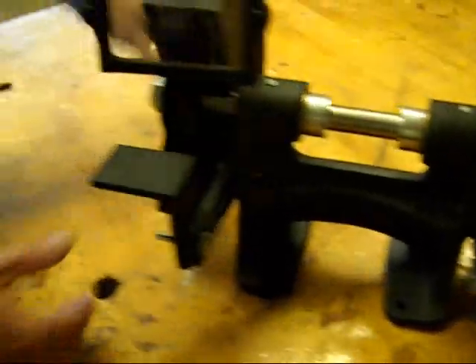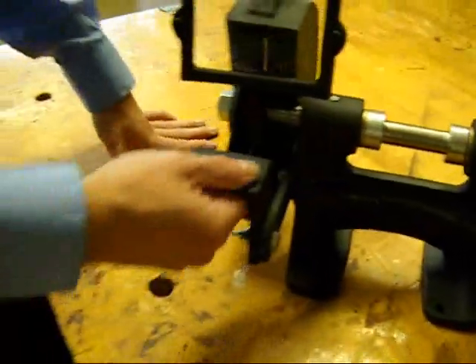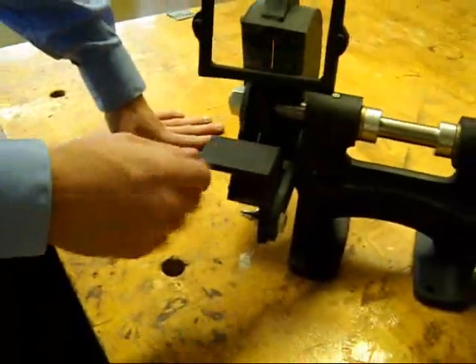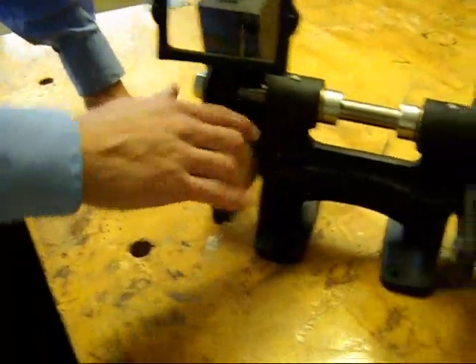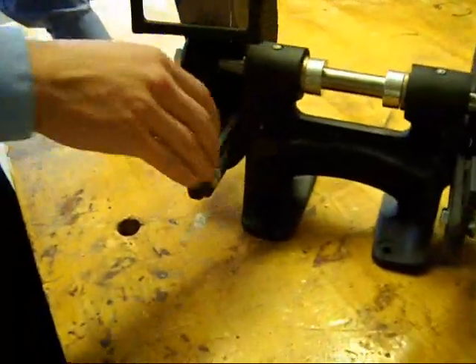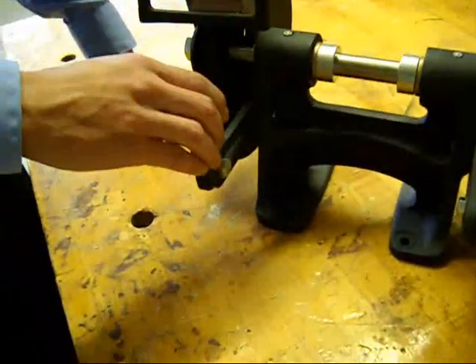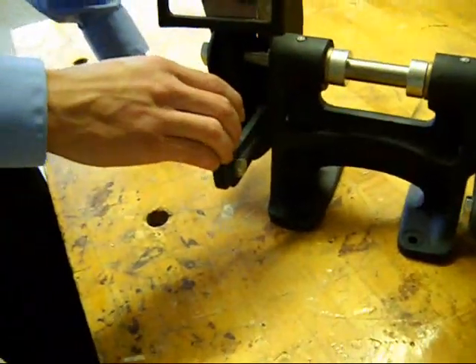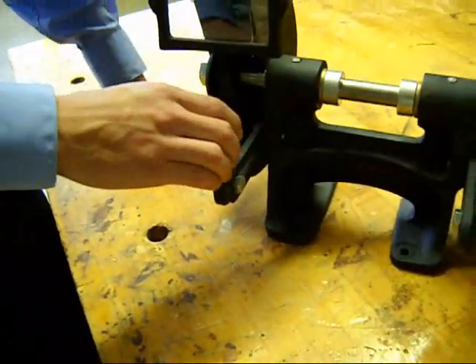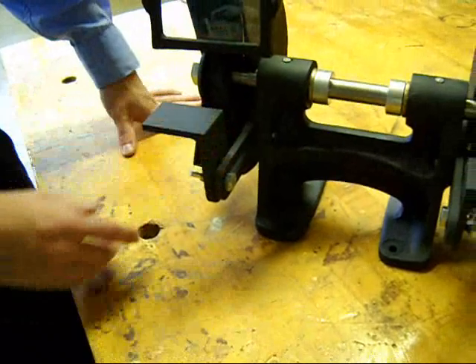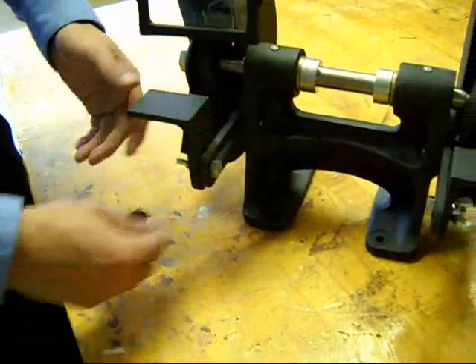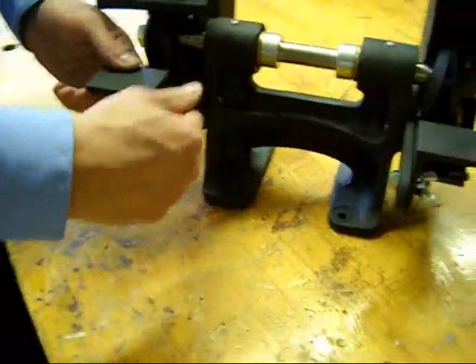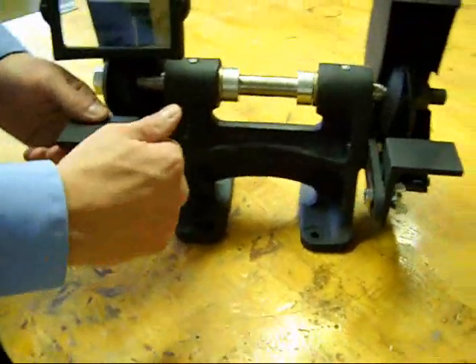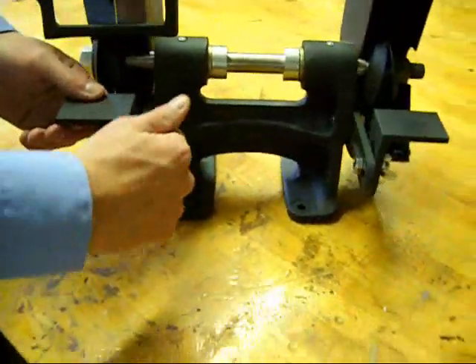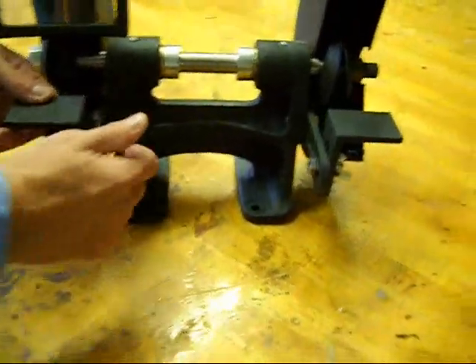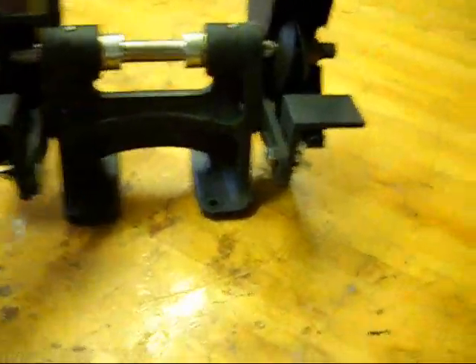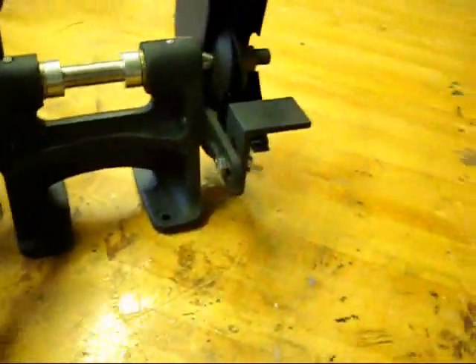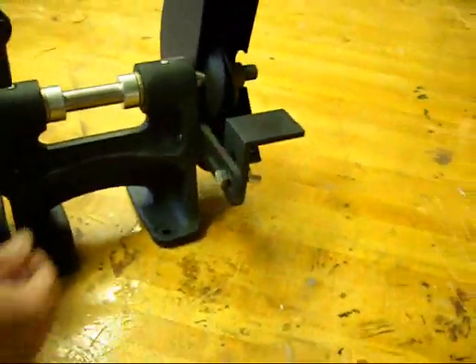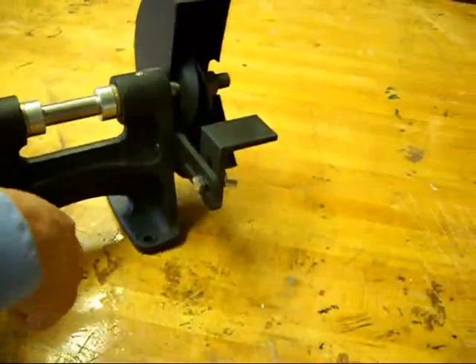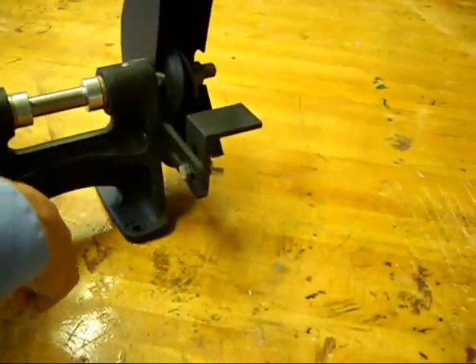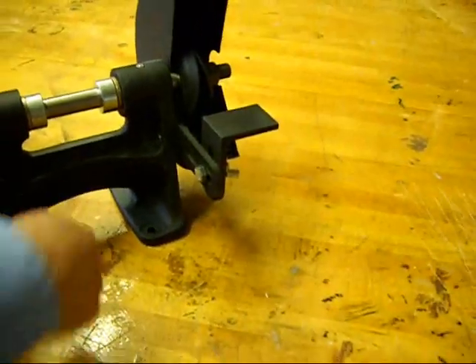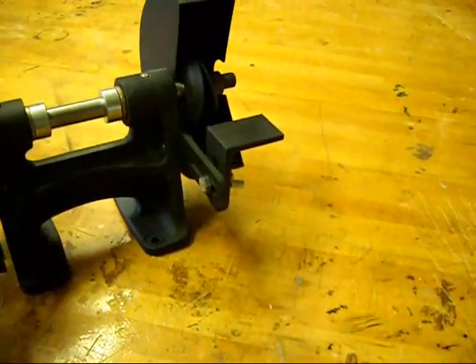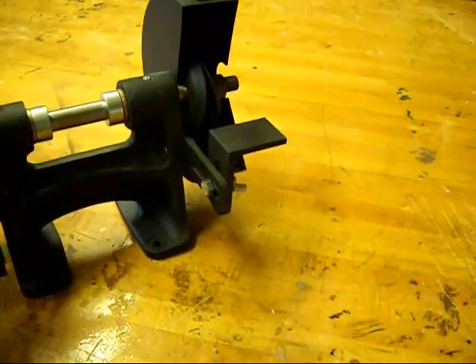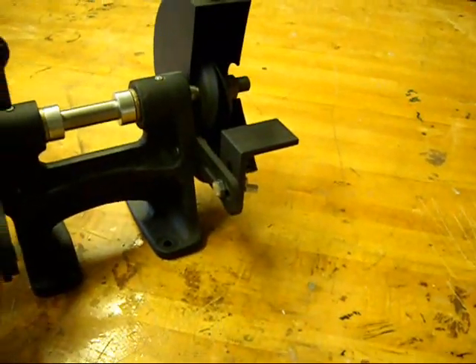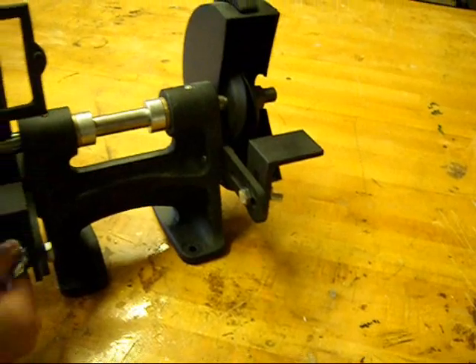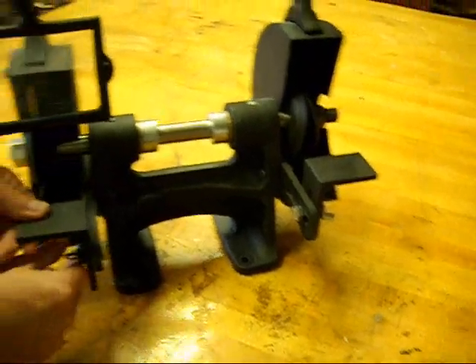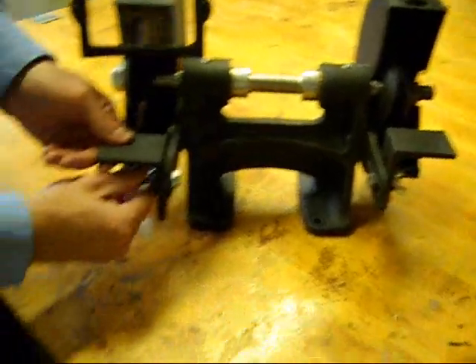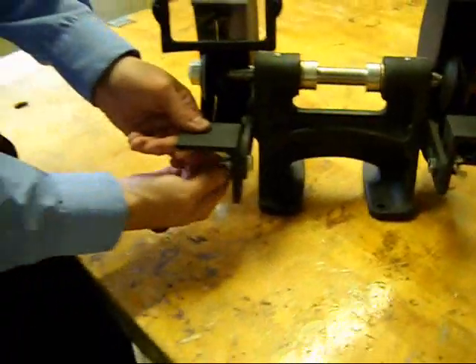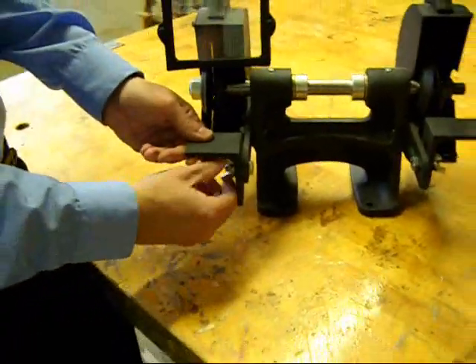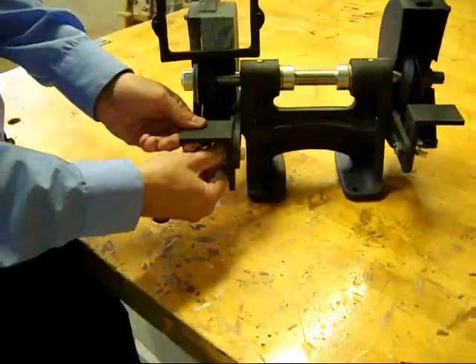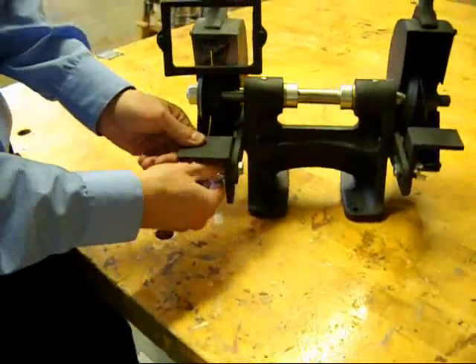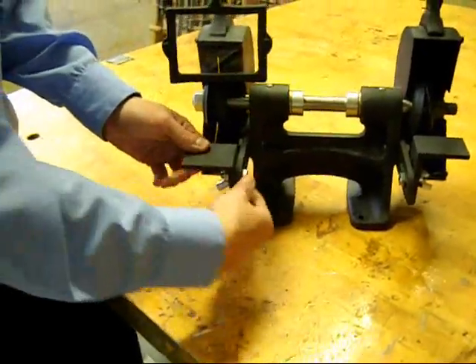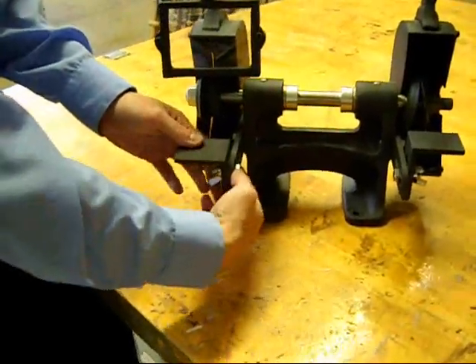That's a critical part of it. Yes, it is. The tool rest — is this stock material? Yes, this is just an angle iron piece right here. You had to mill a slot in it so it's adjustable — you can slide it up and down depending on how big your piece is, and it also can go in and out.